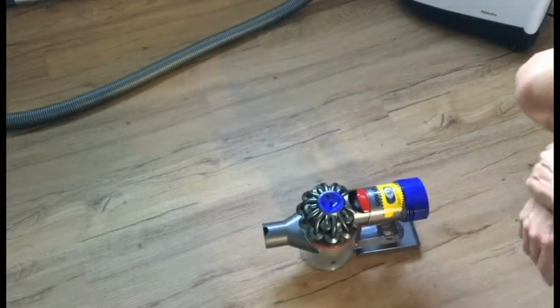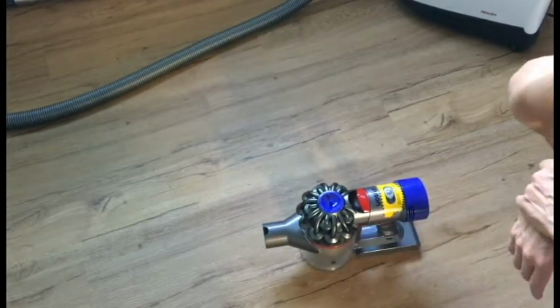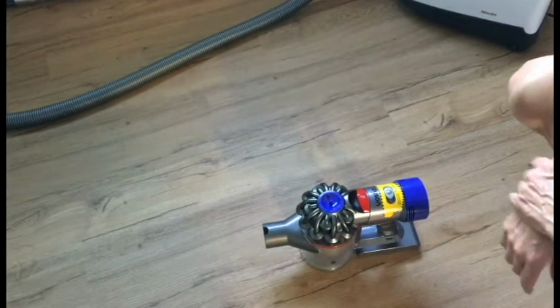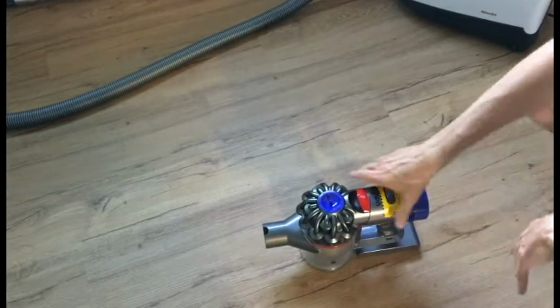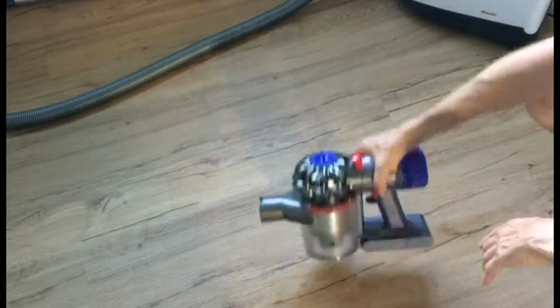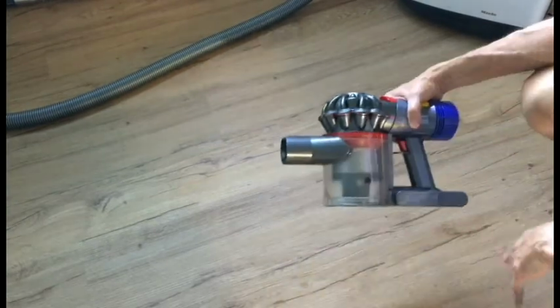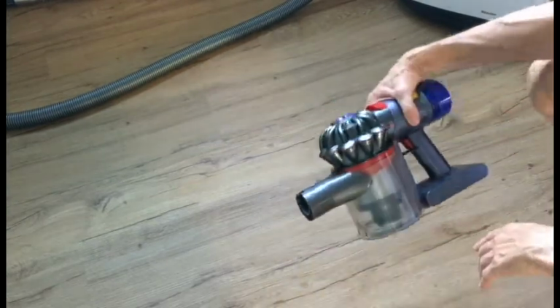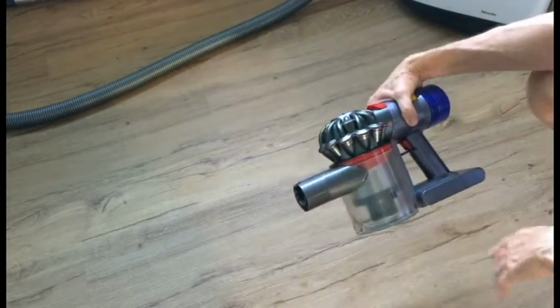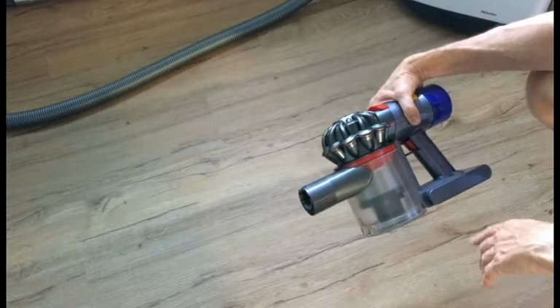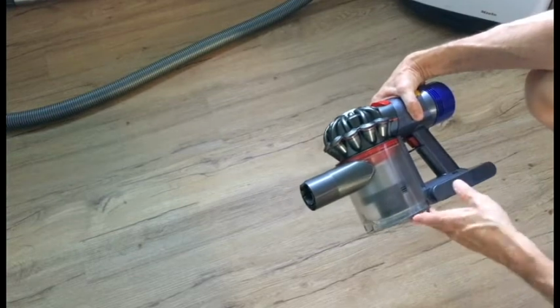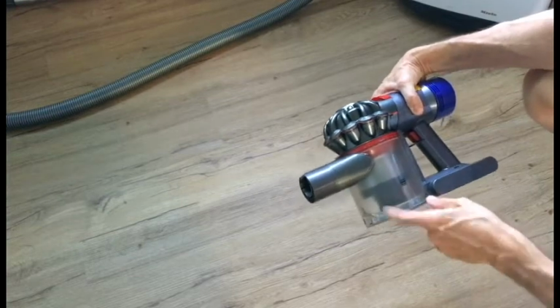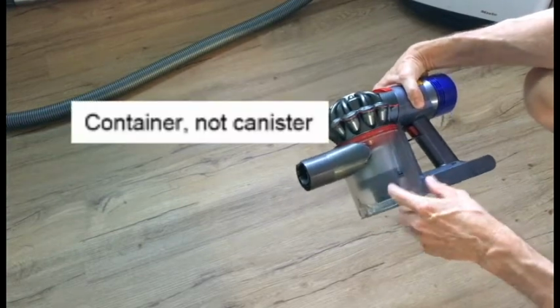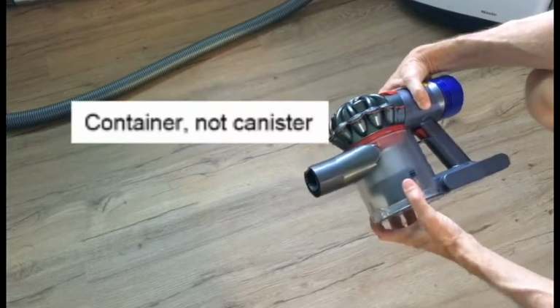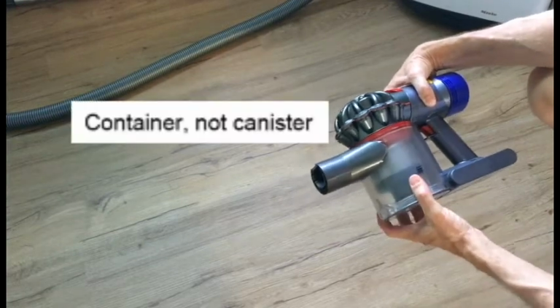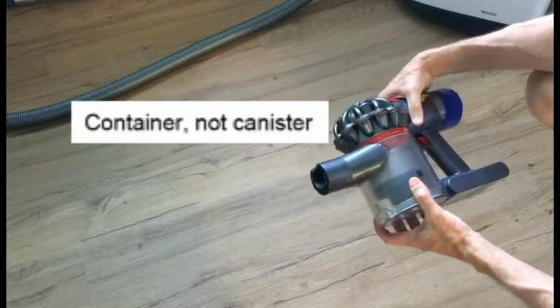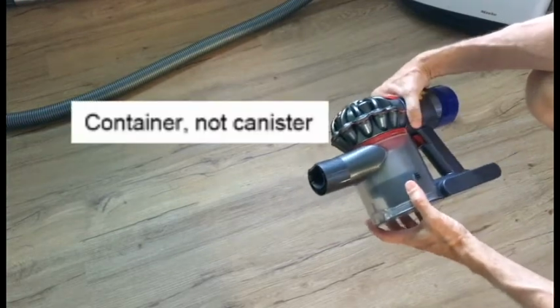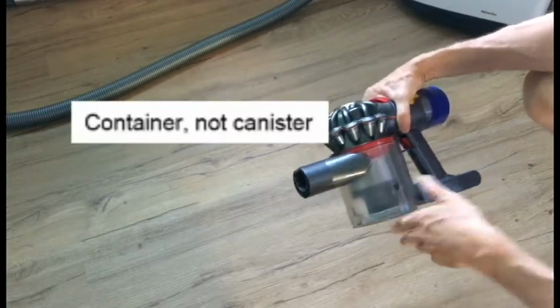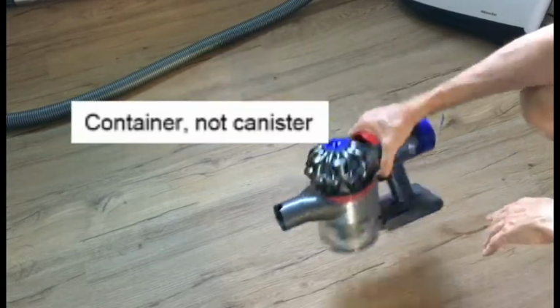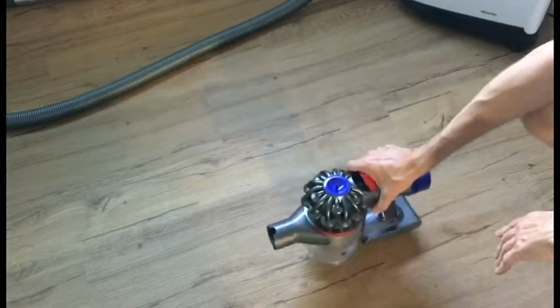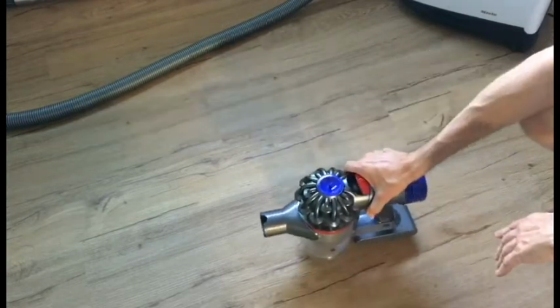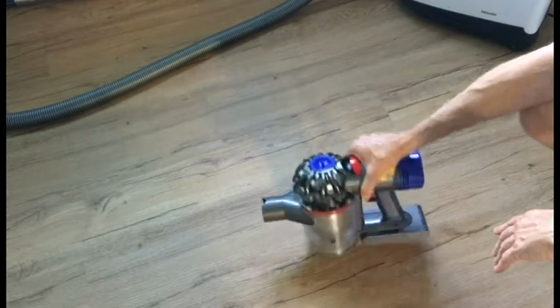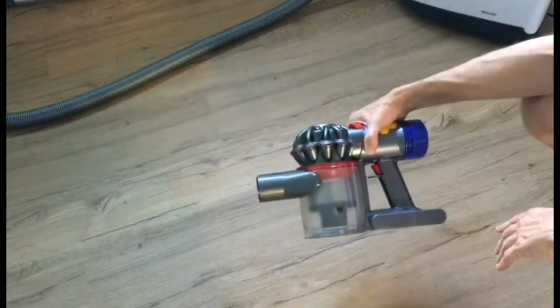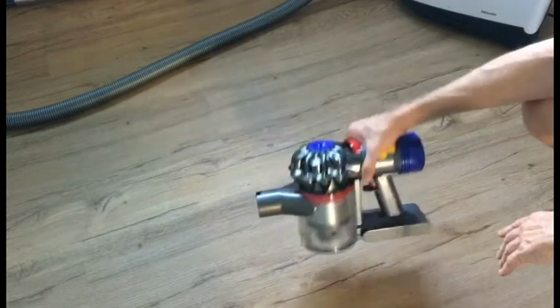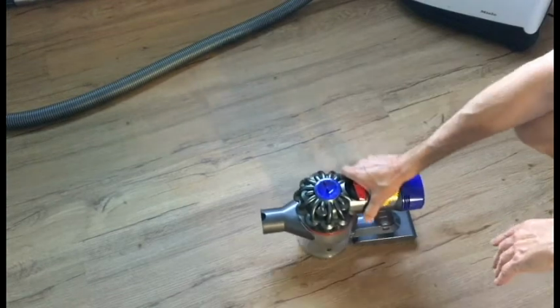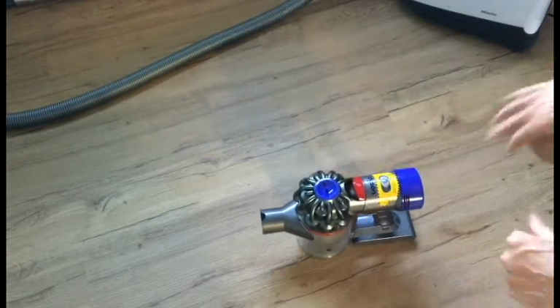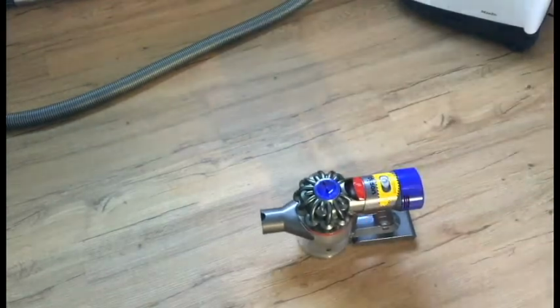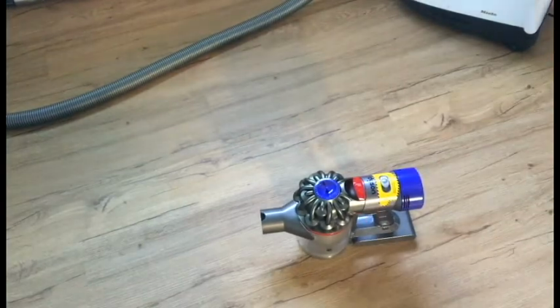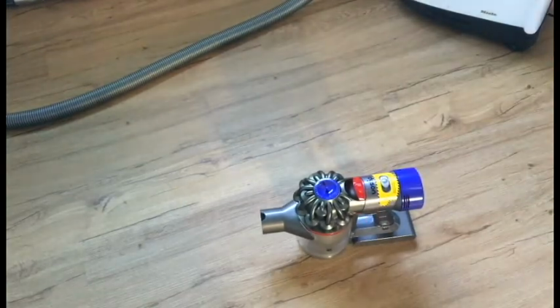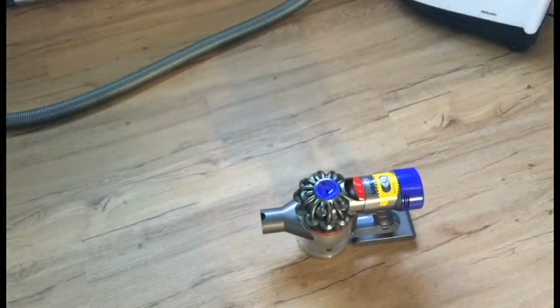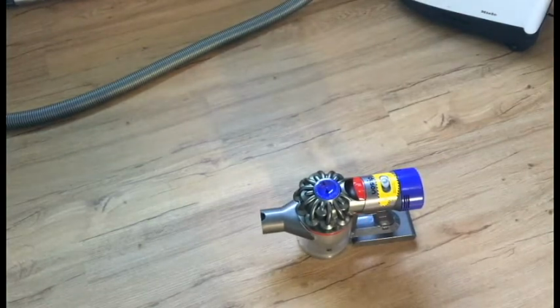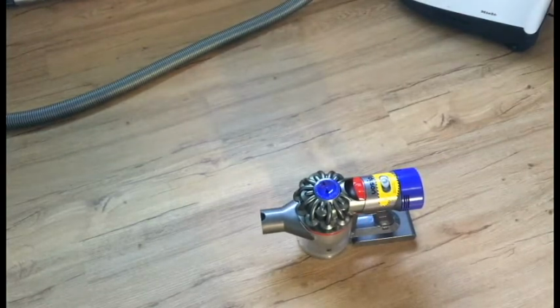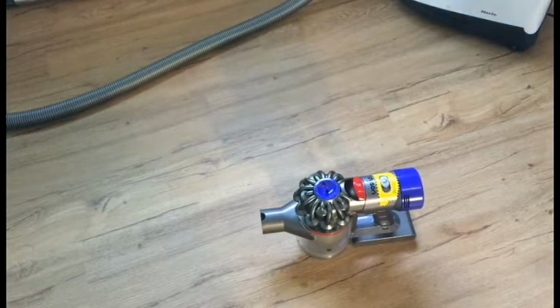I'll show you how to clean it. That's the biggest downside of any of these canister bagless vacuums. This thing was like $200-$300. My wife likes it because it's portable and it doesn't need a cord.